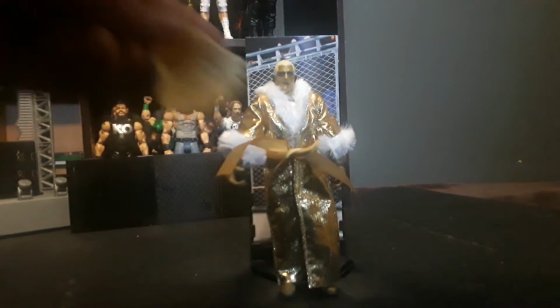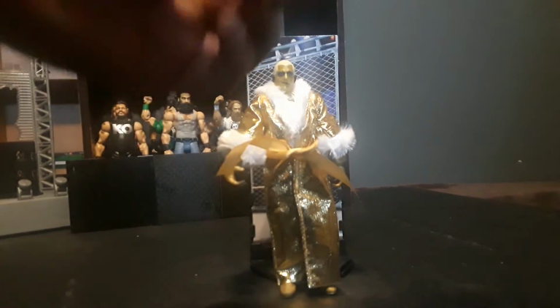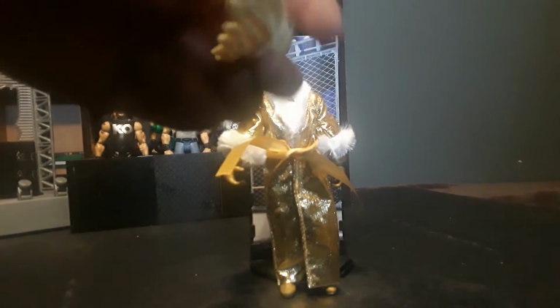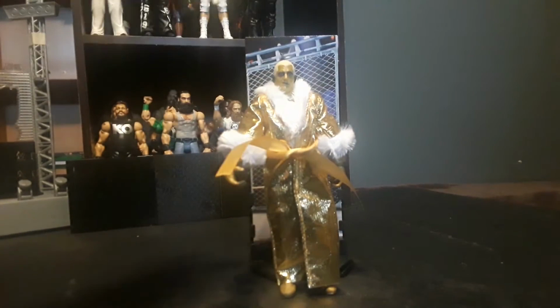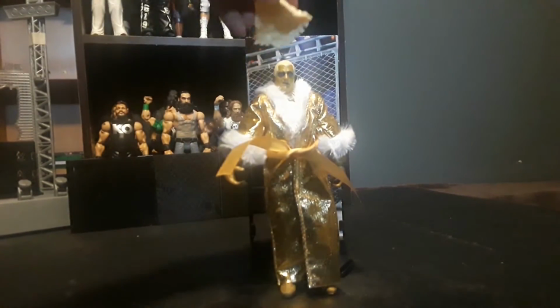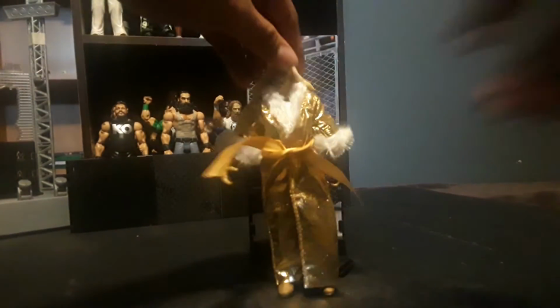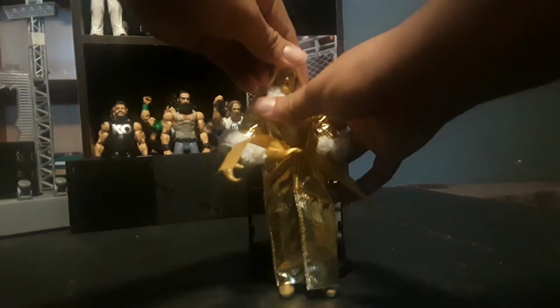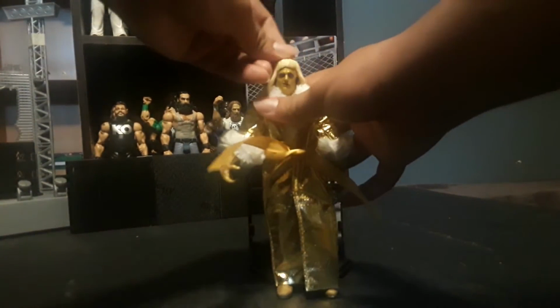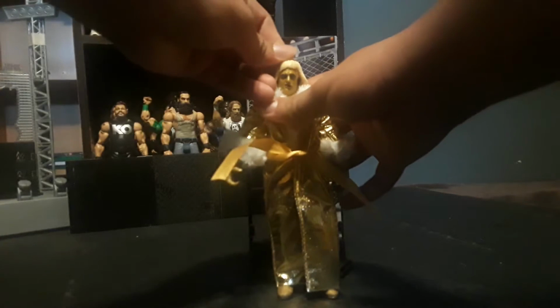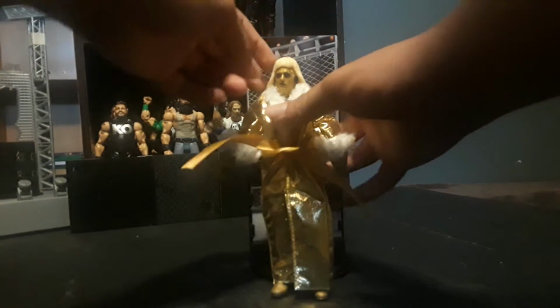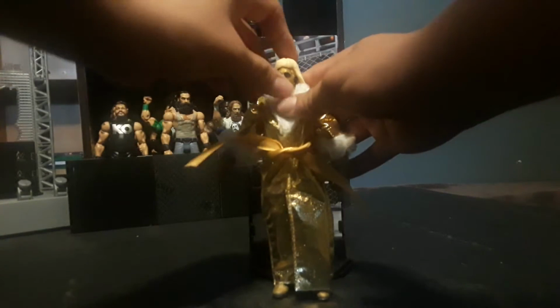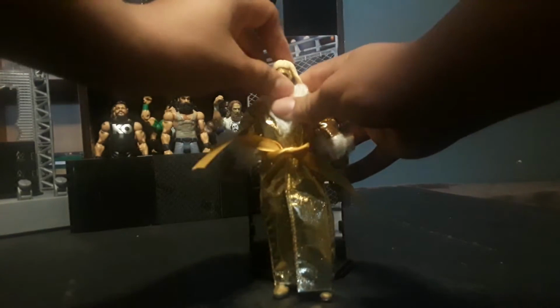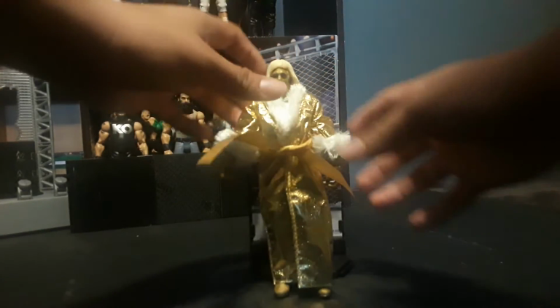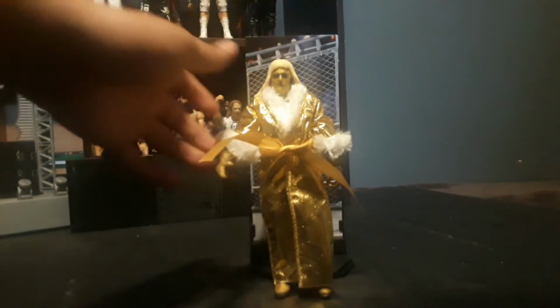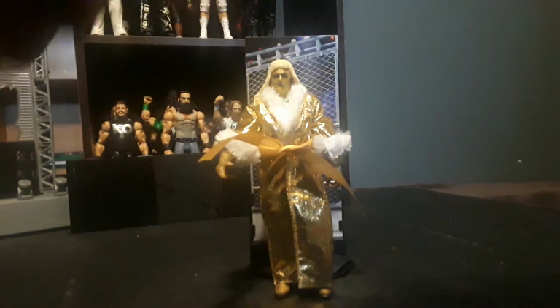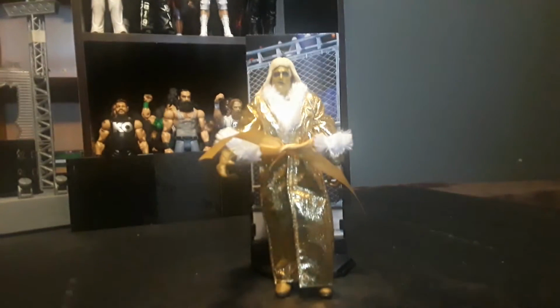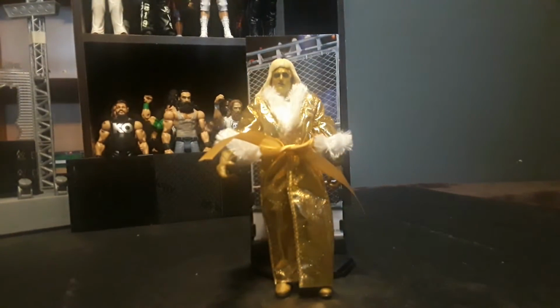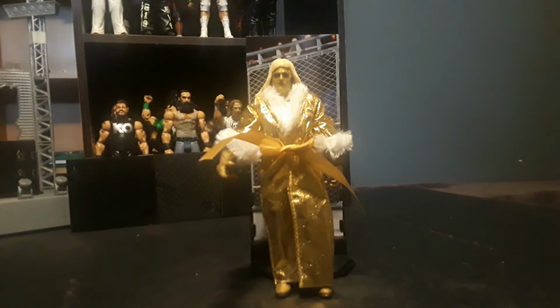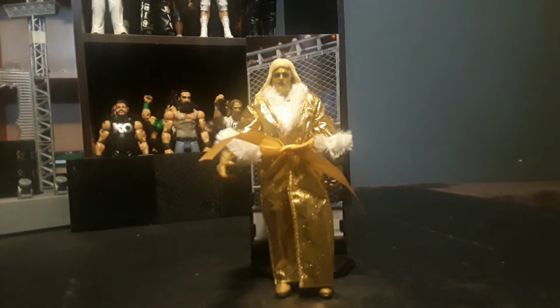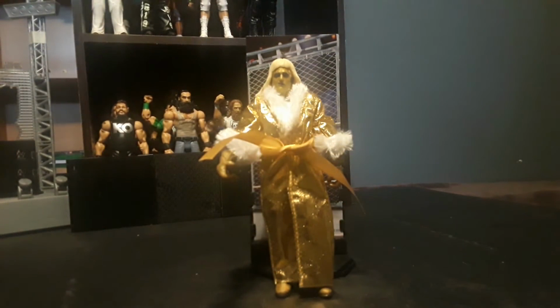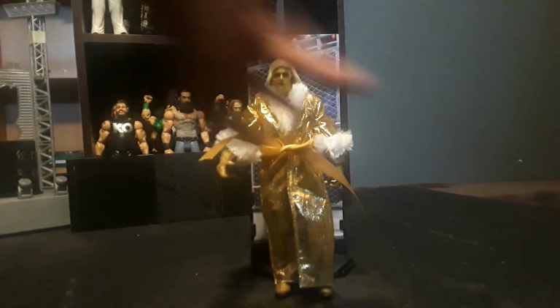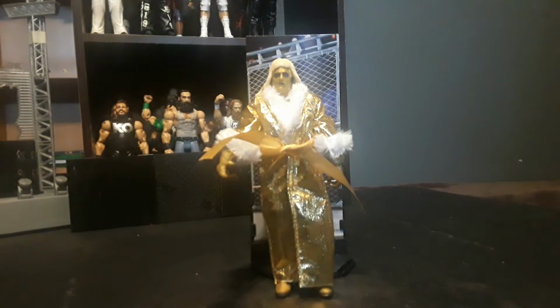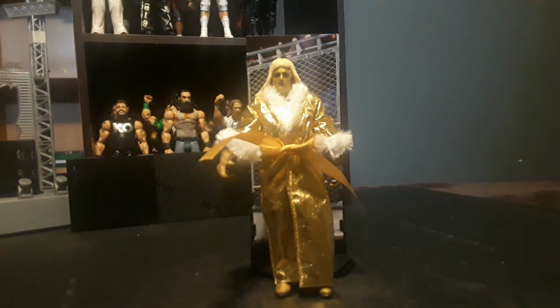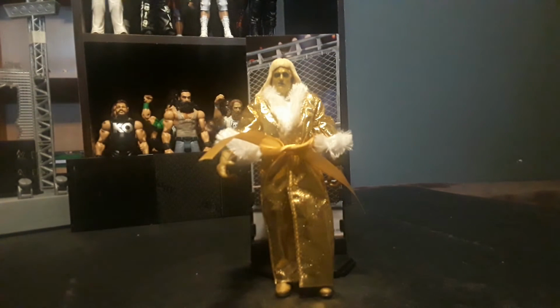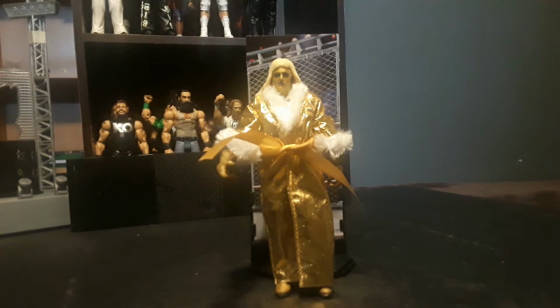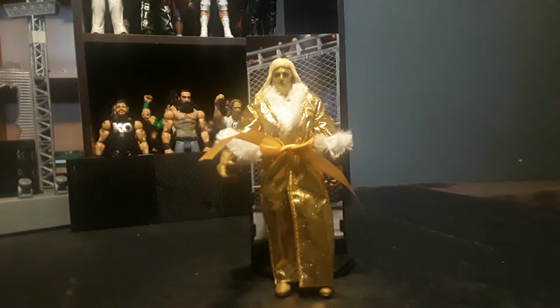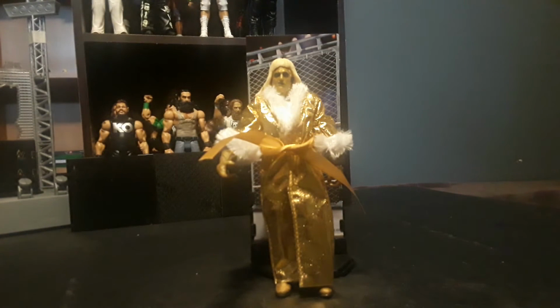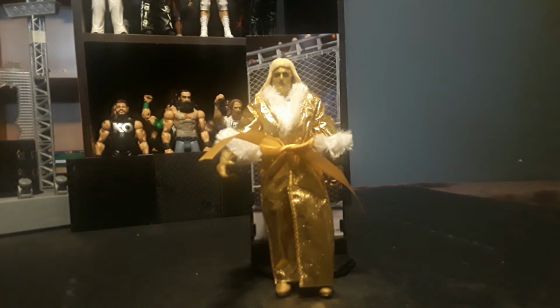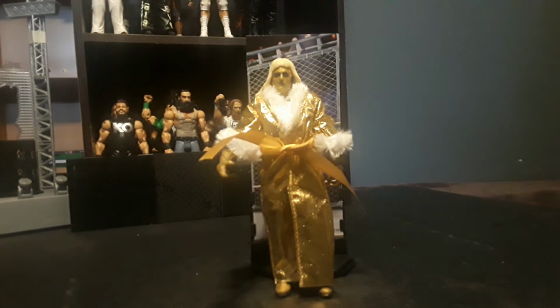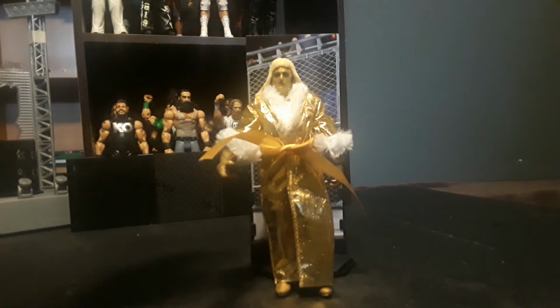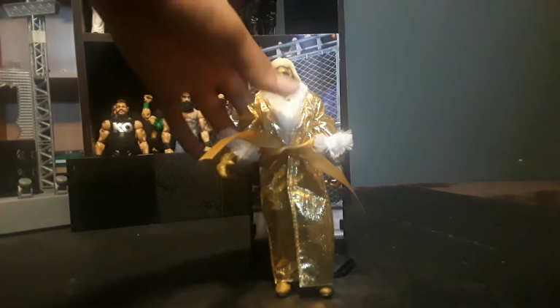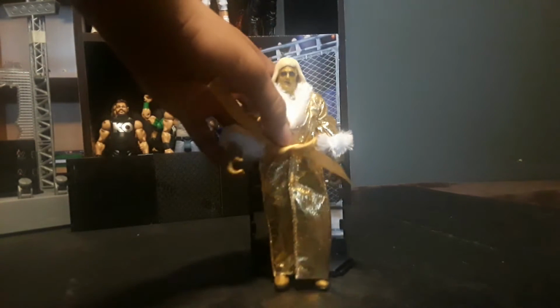Here's the wig — you put it on like that and there you go. It's an updated Goldust. Just take off the accessories, and it's a pretty cool Goldust figure.